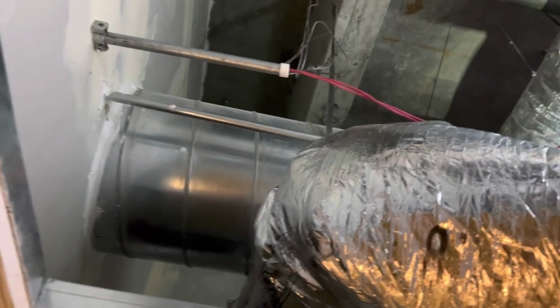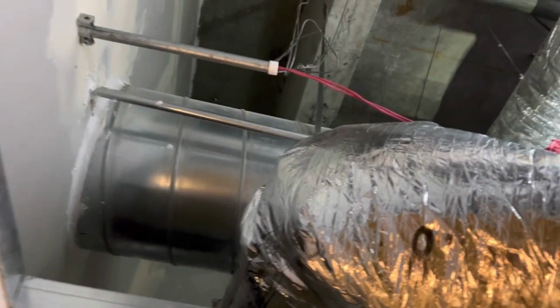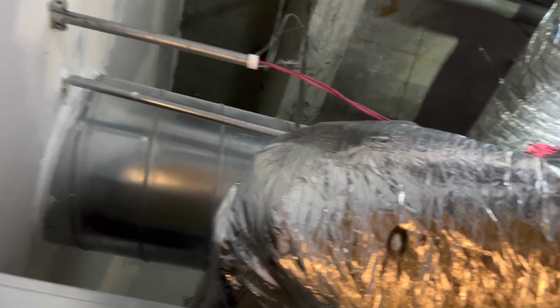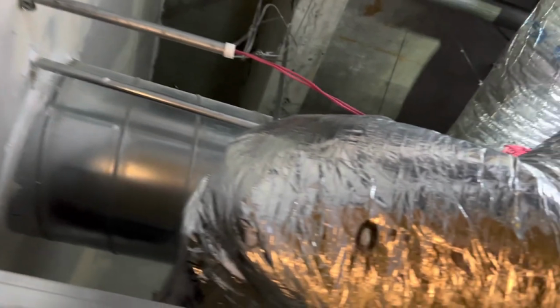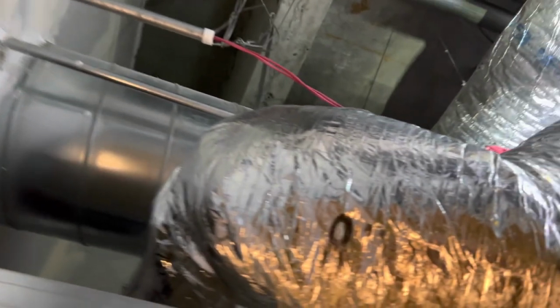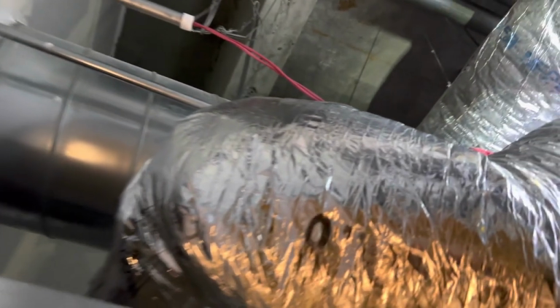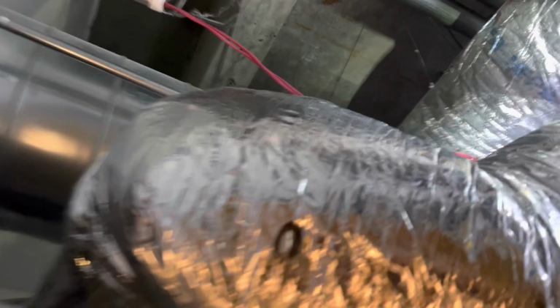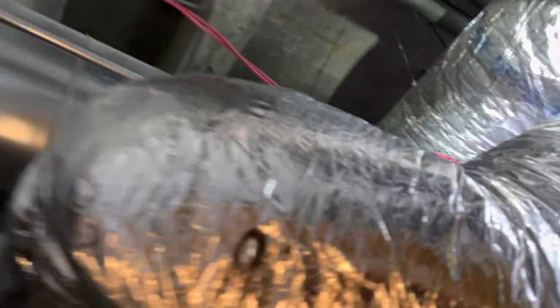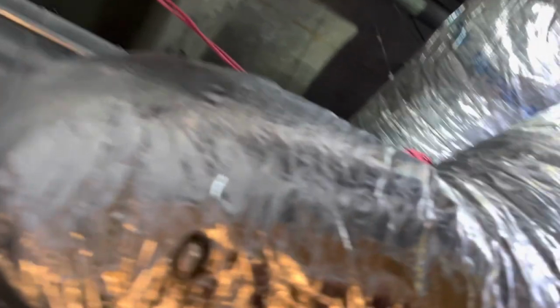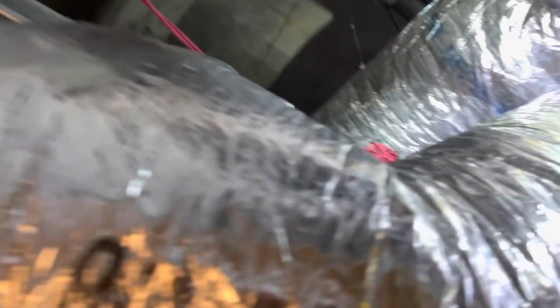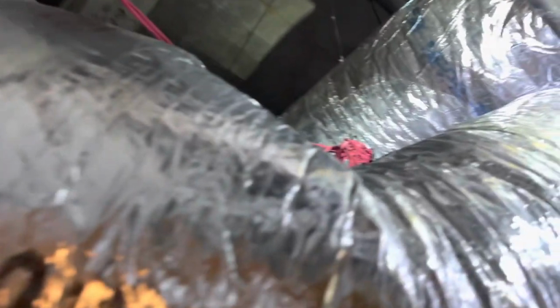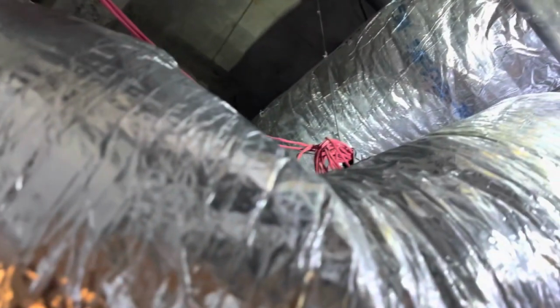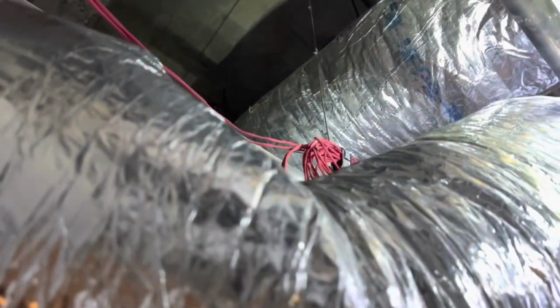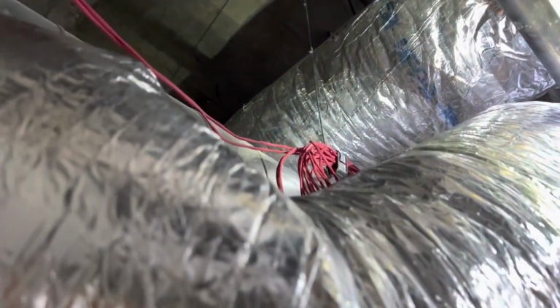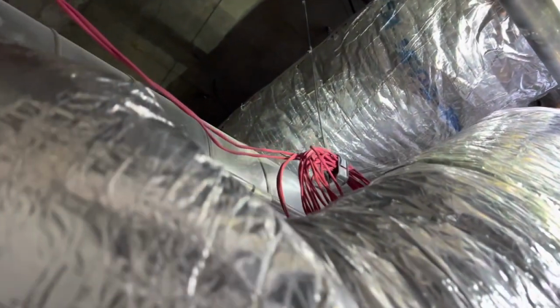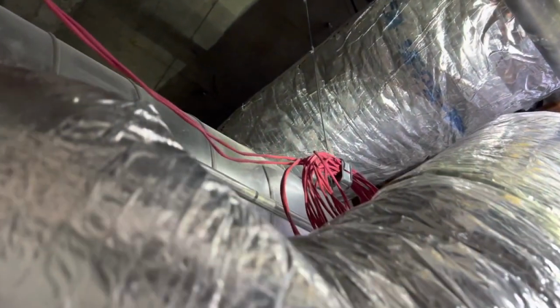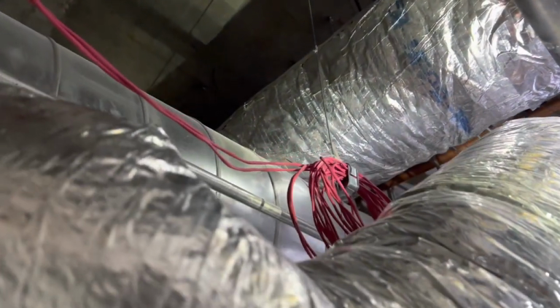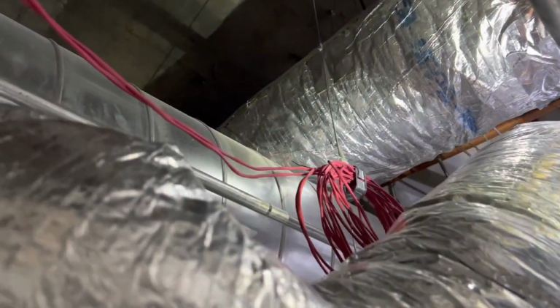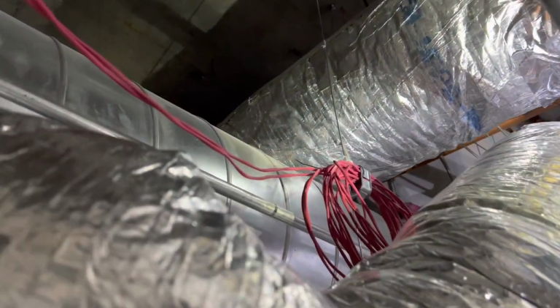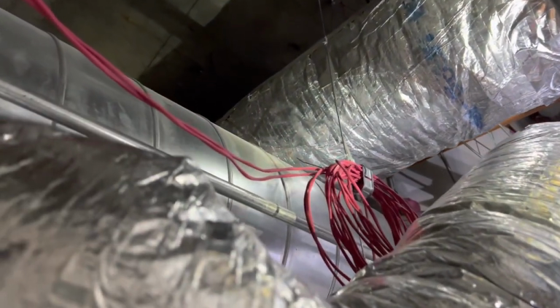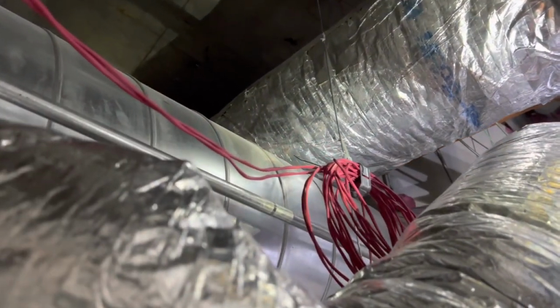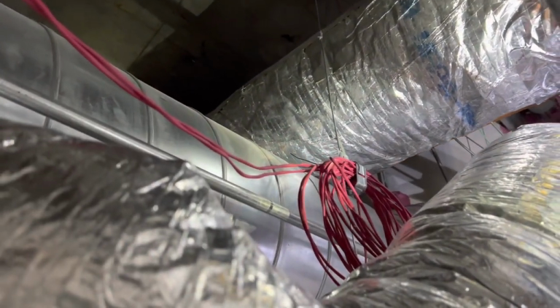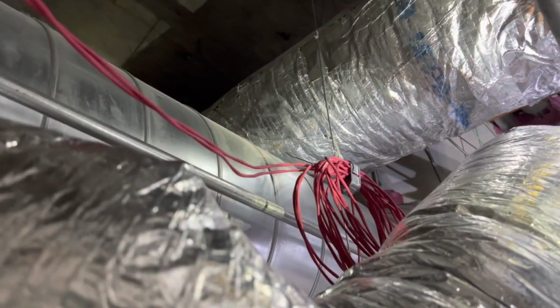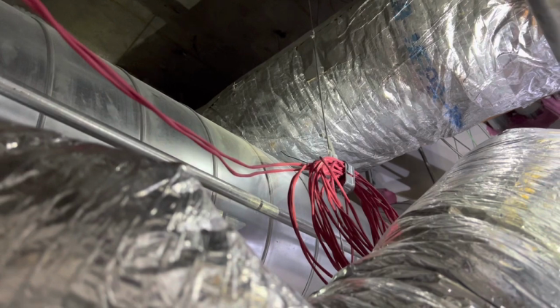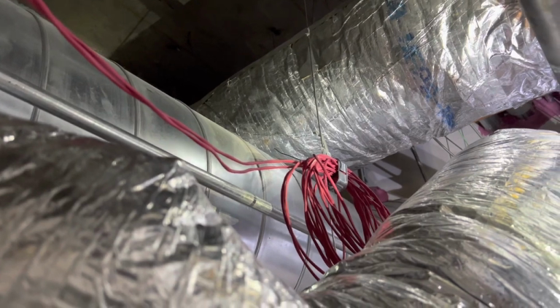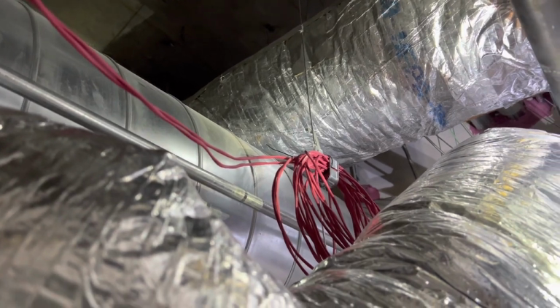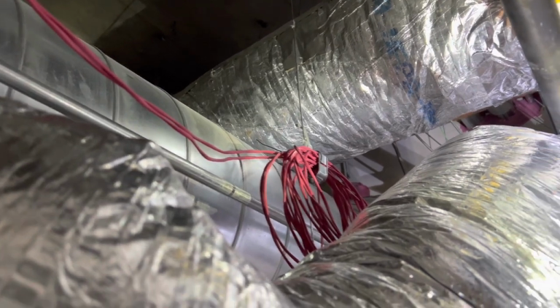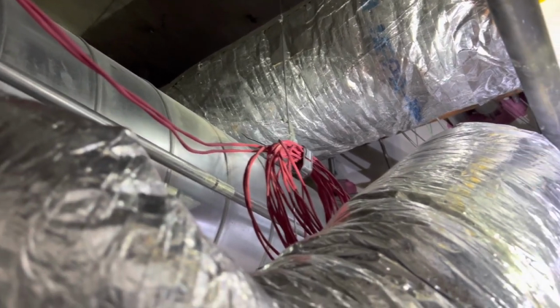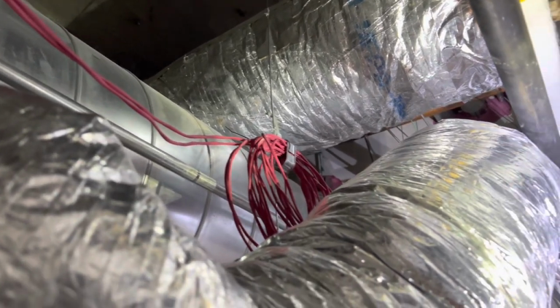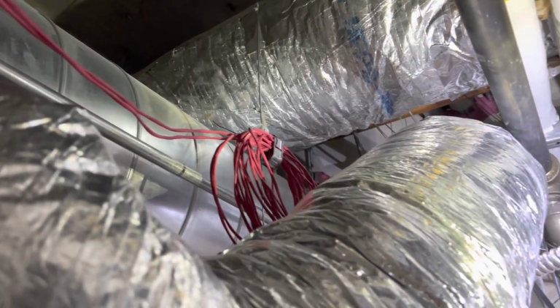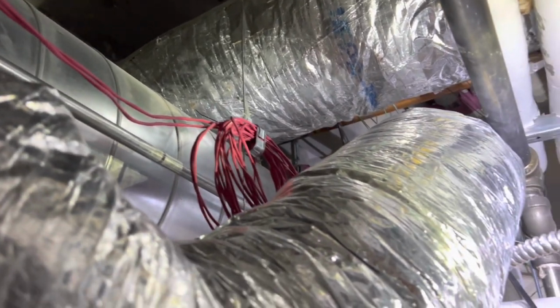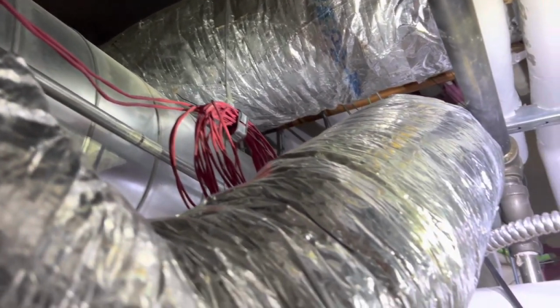I went ahead and drilled a hole through this wall and added that half-inch sleeve, because this is a hard lid and we piped out straight through the bathroom ceiling, so I had to pipe back into it.